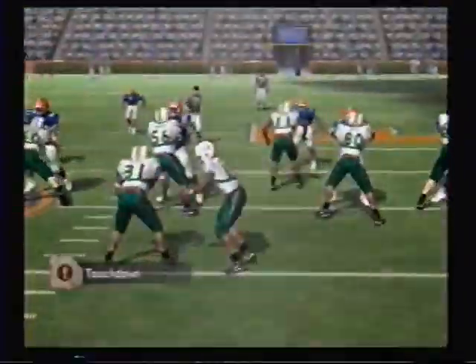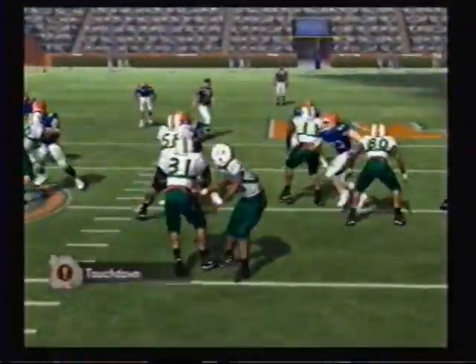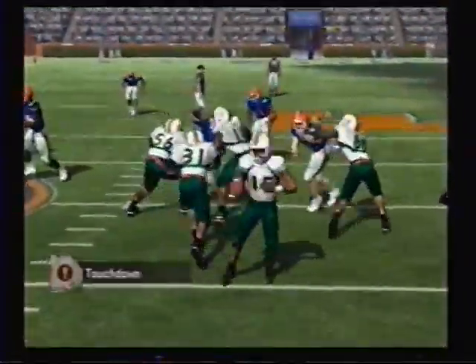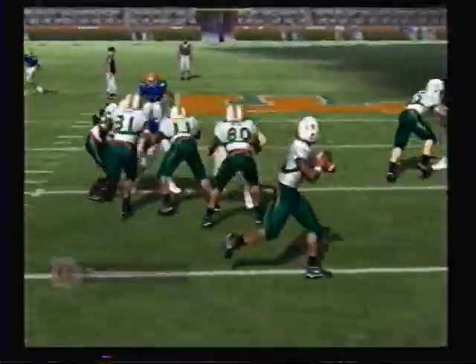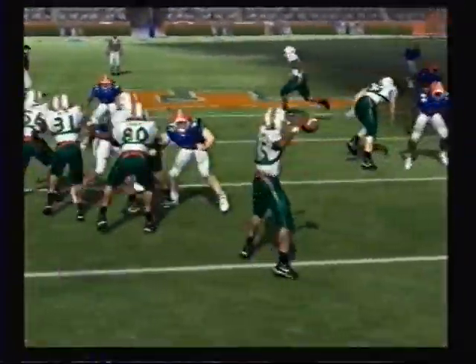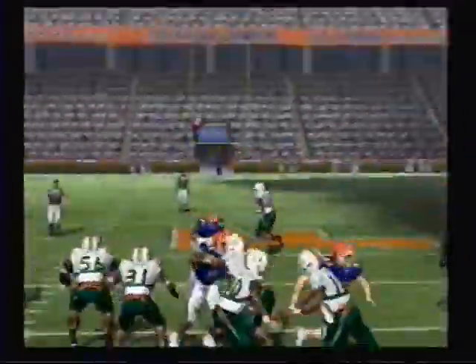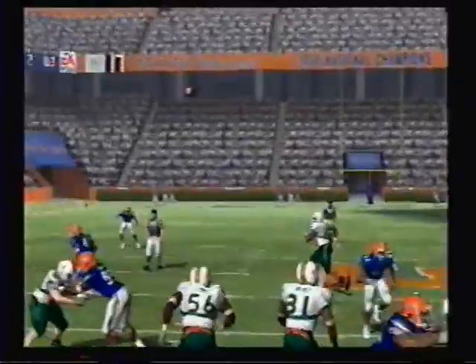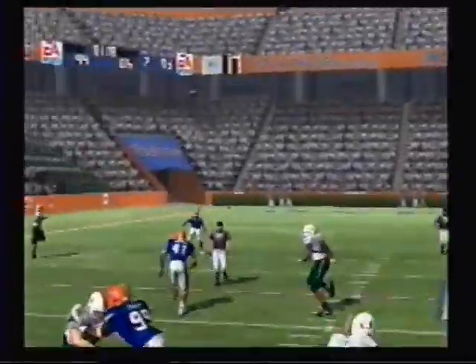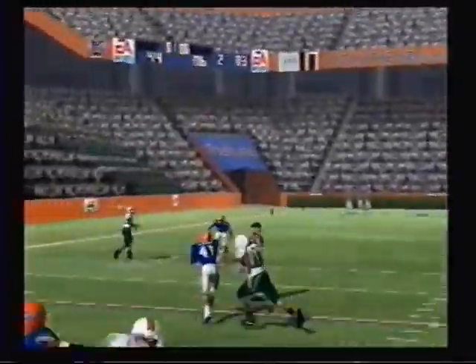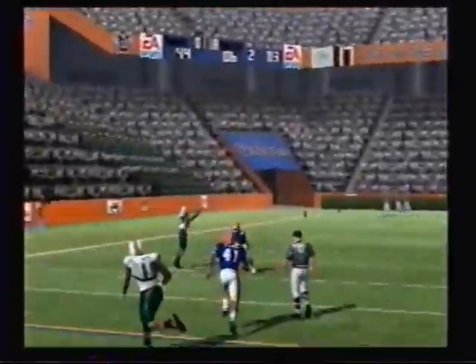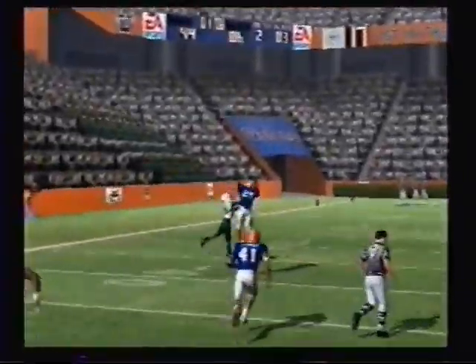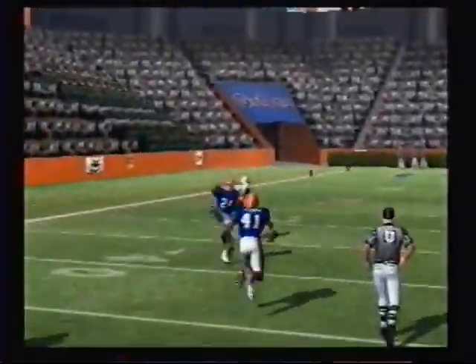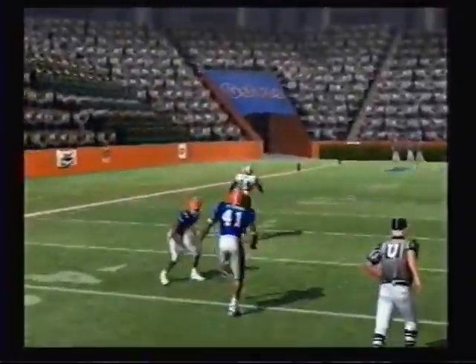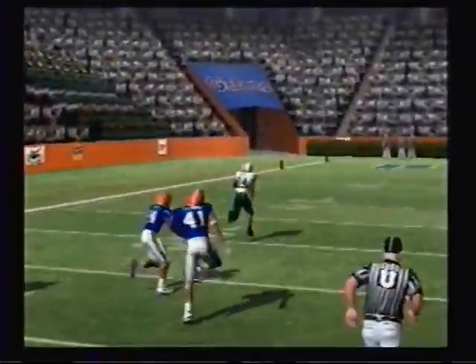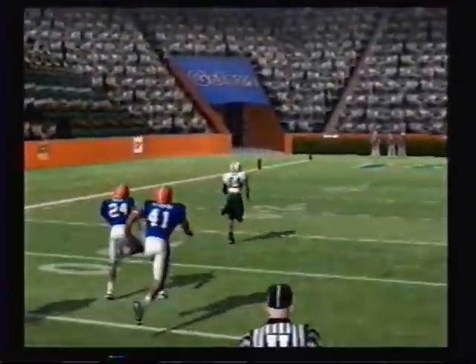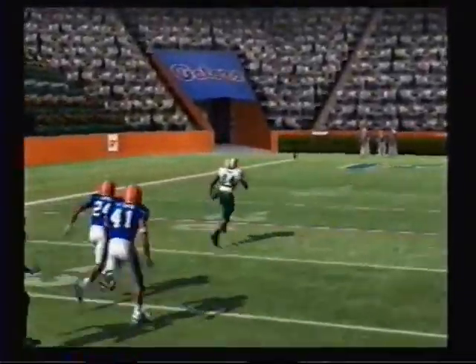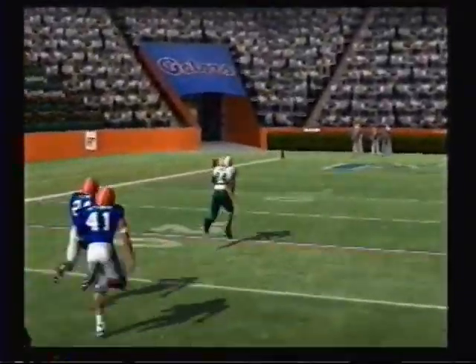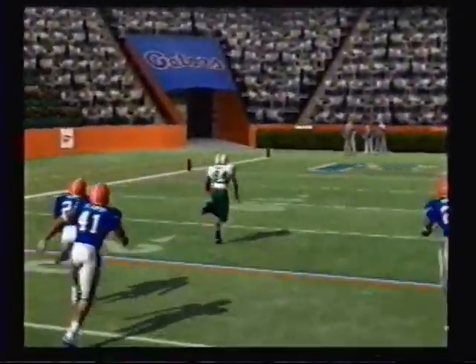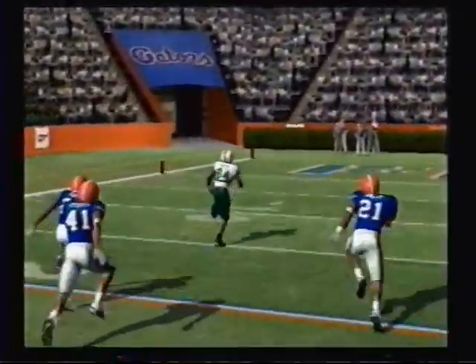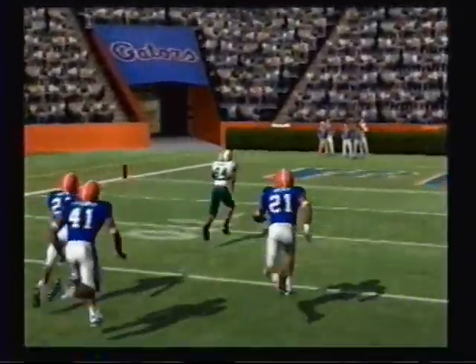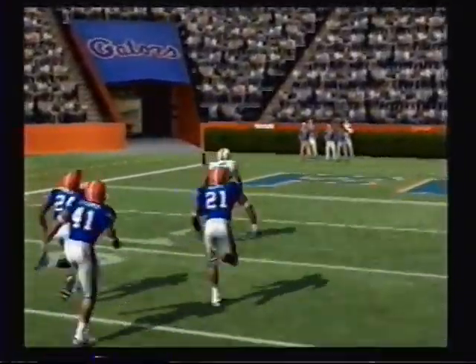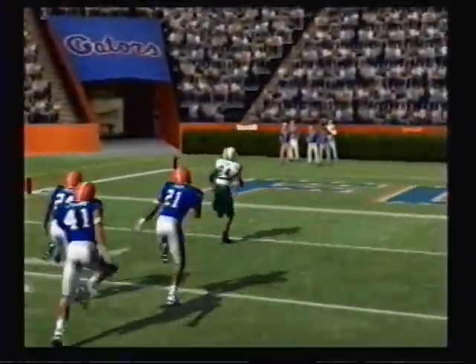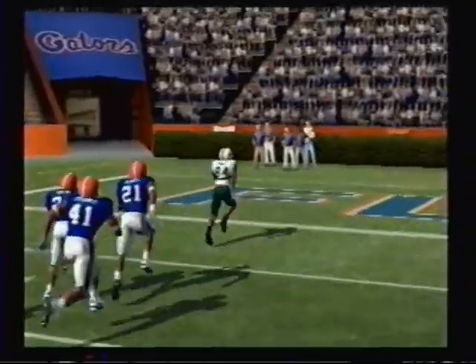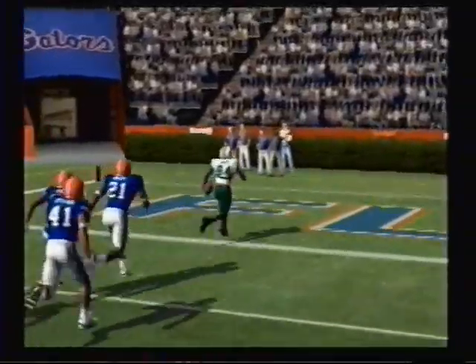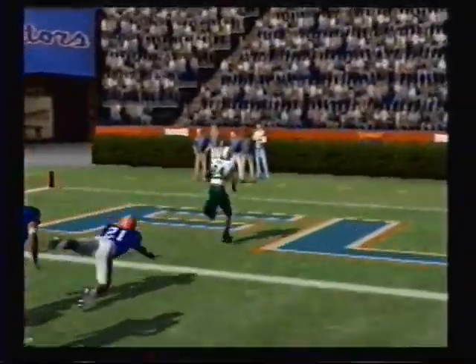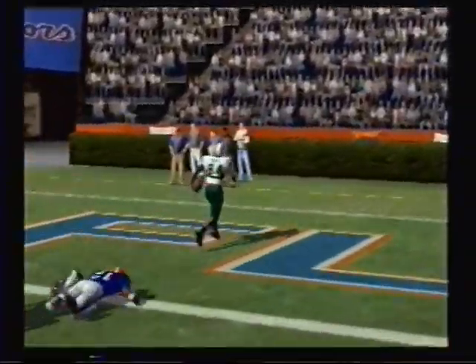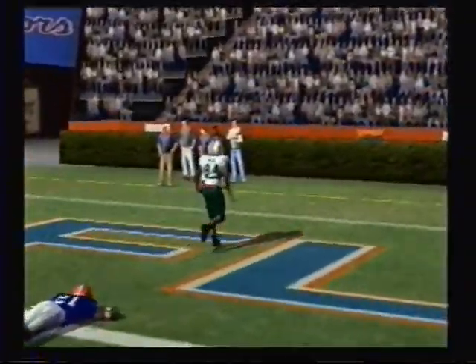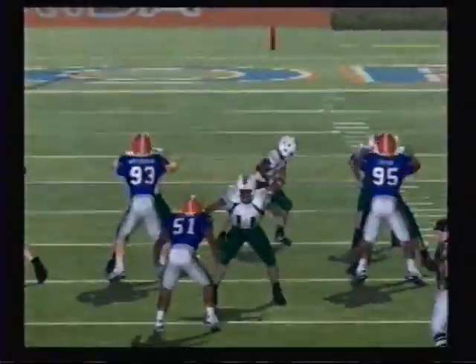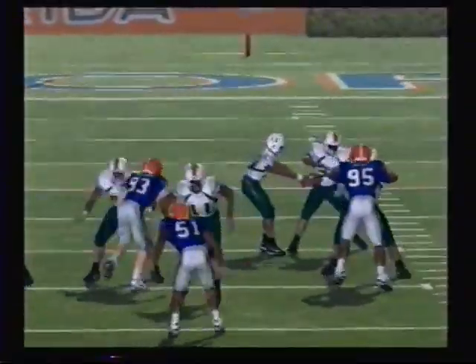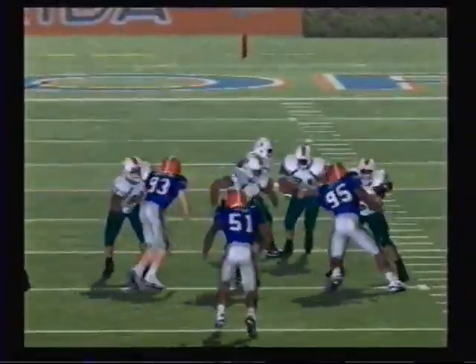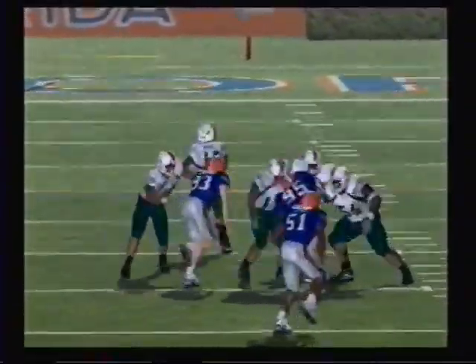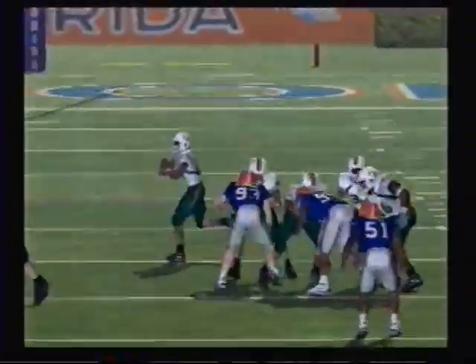Throw to the wide receiver, goes for a touchdown. That kid looks like a natural receiver out there. Well, you could say he's from a good pedigree when it comes to football — I think his father's taught him very well.